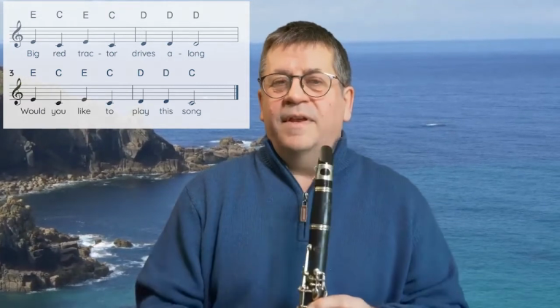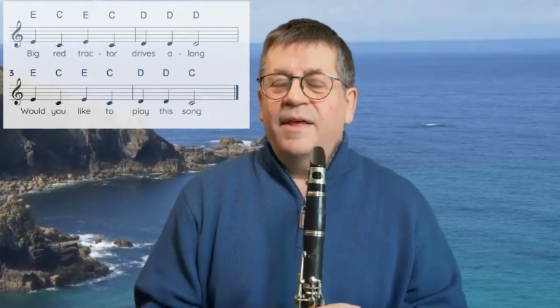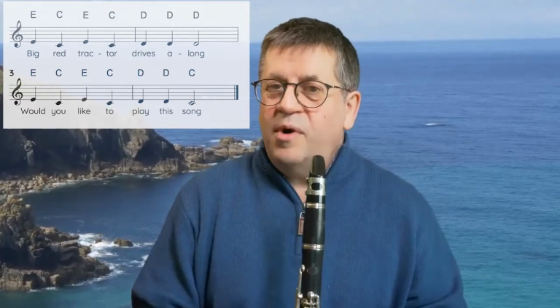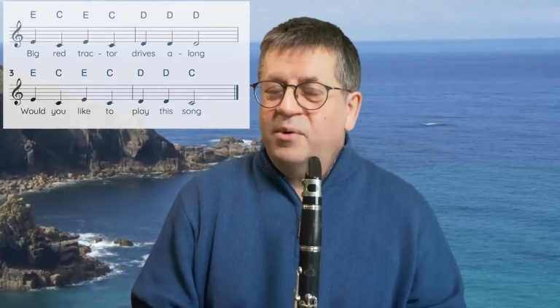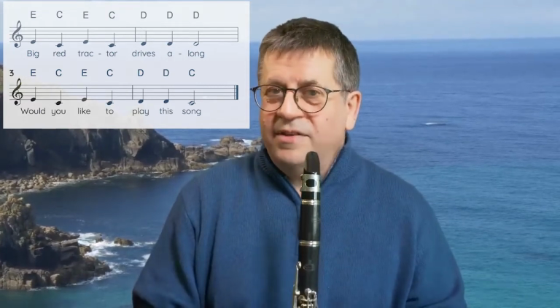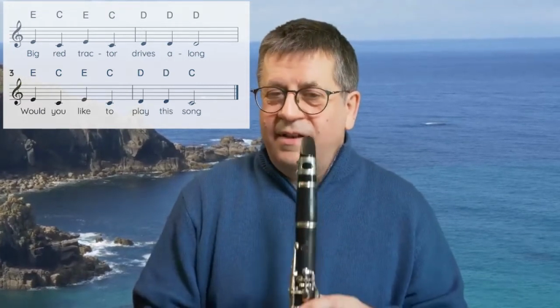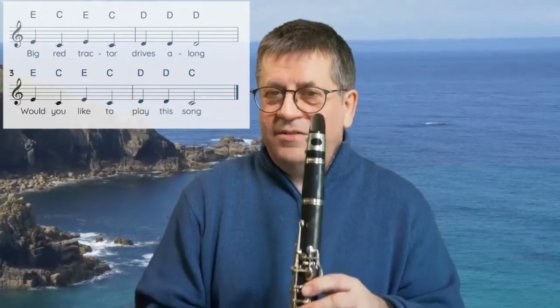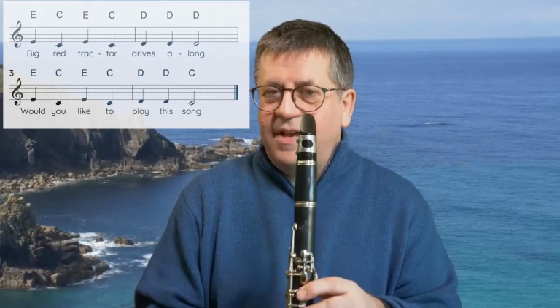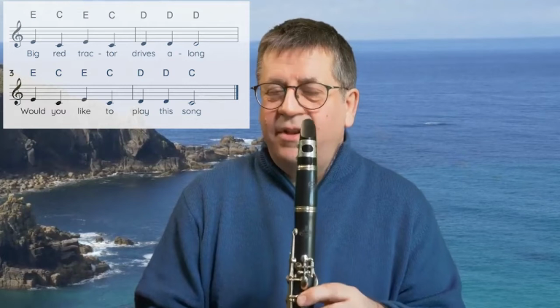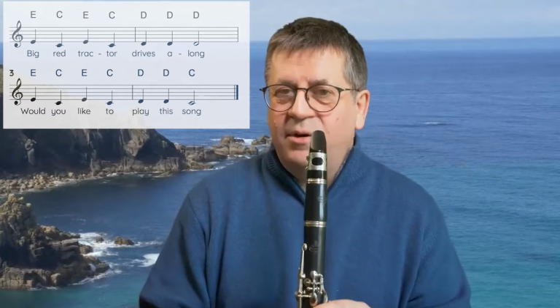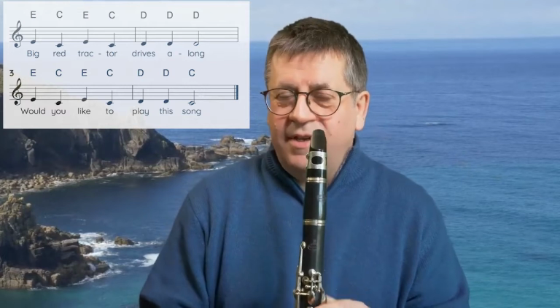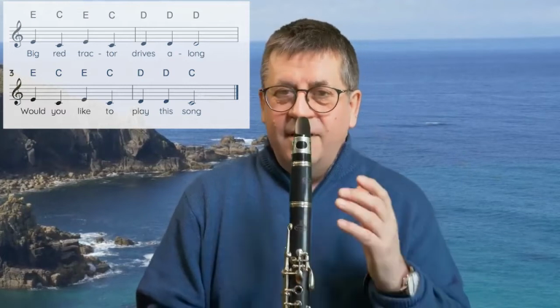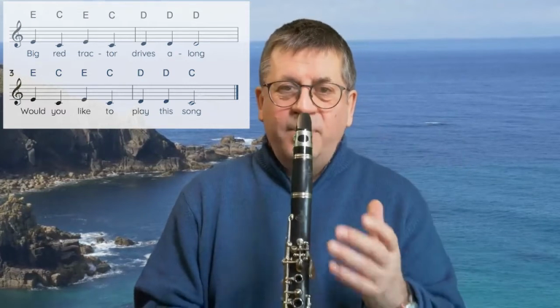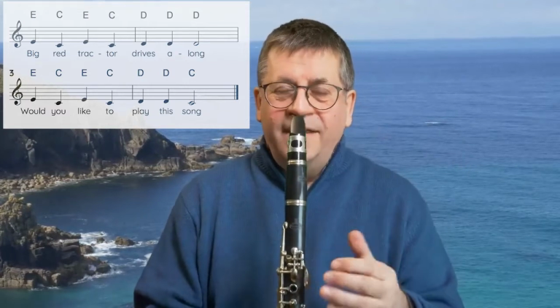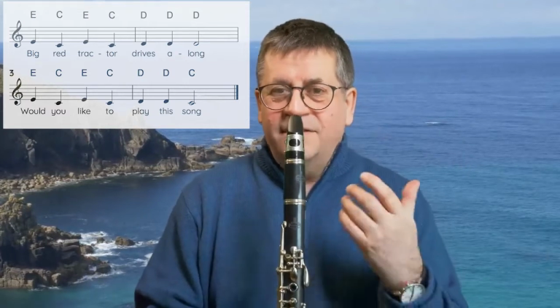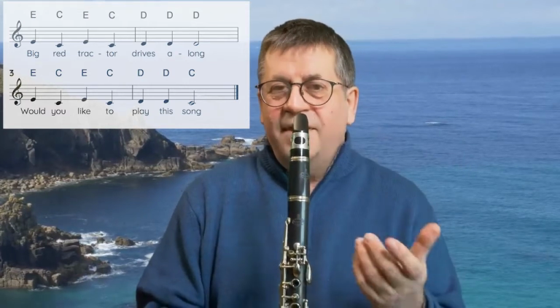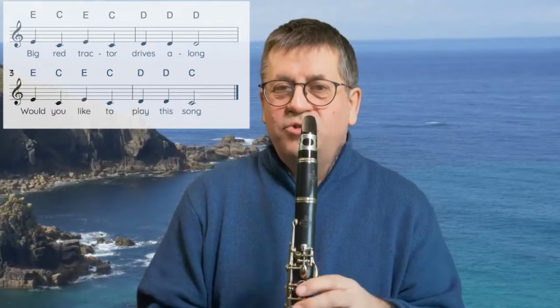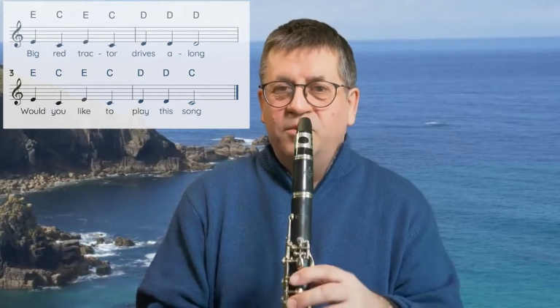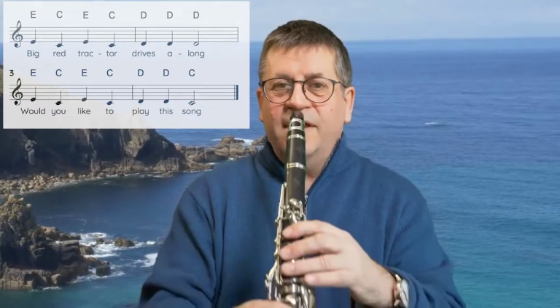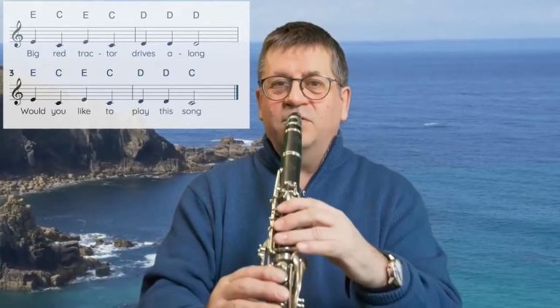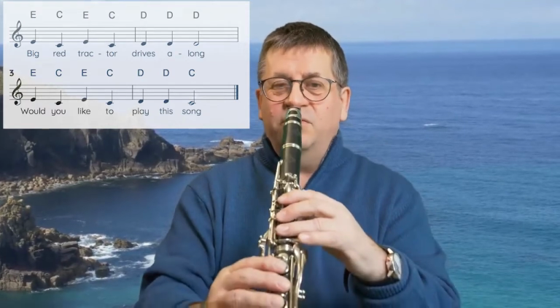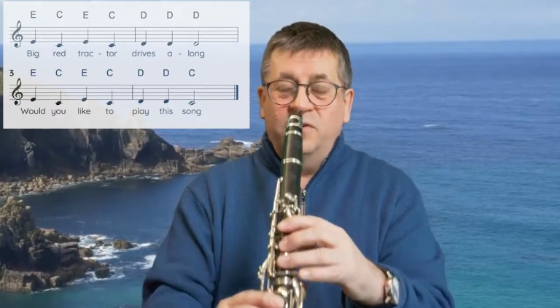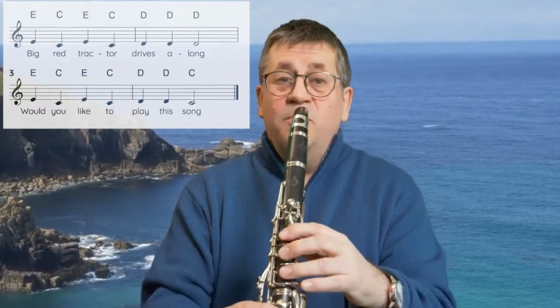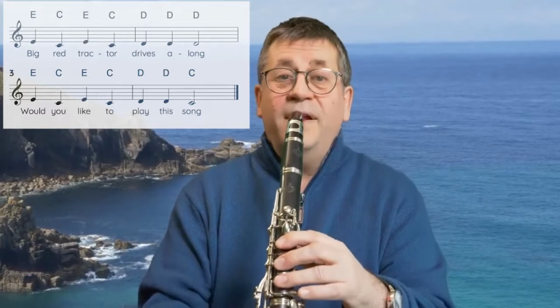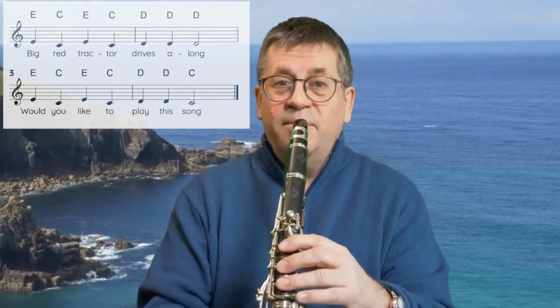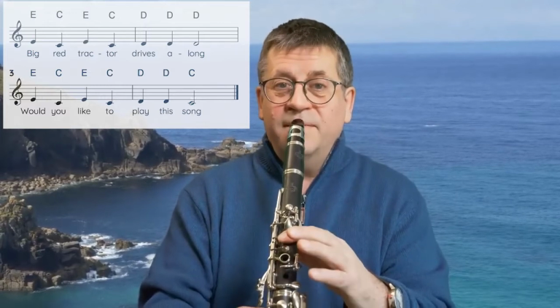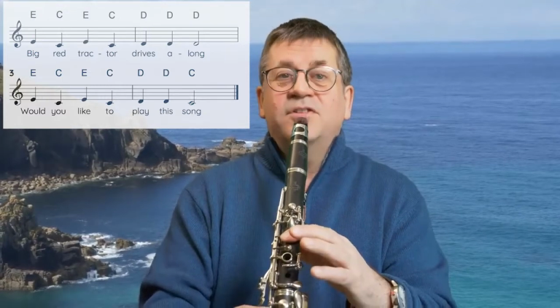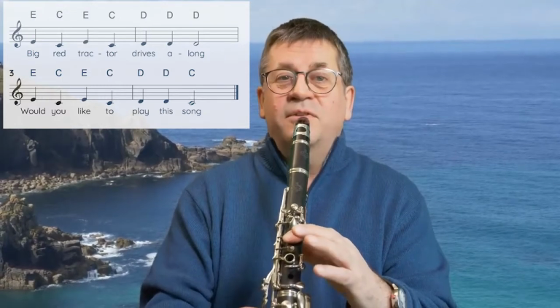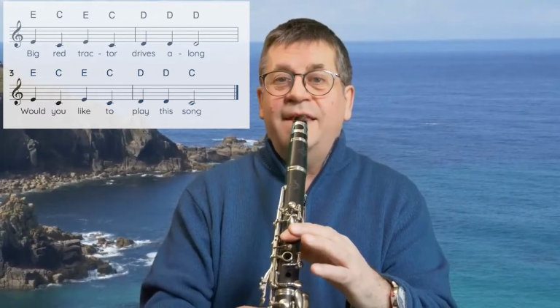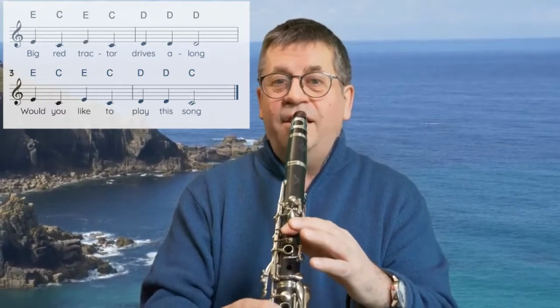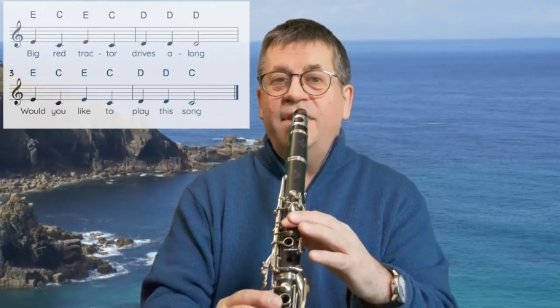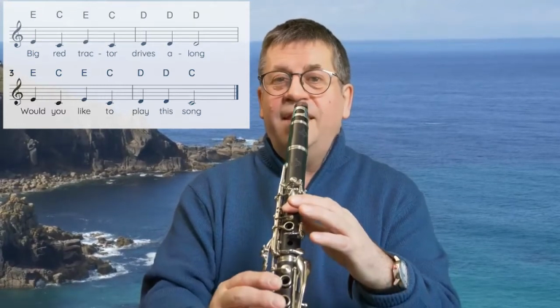Now that's quite quick, isn't it? Let's just have another go at it. I'll play it and then you try and work it out yourself, or play along with me. It starts on that lovely E.